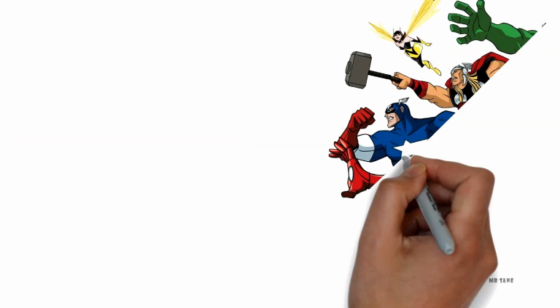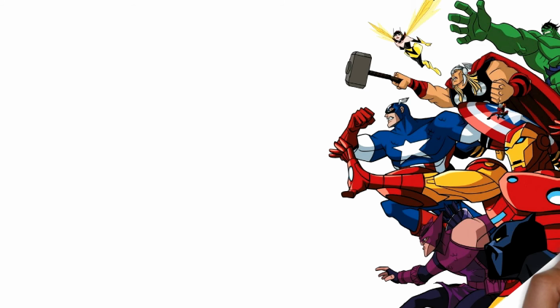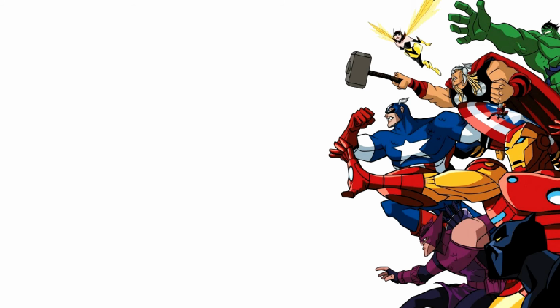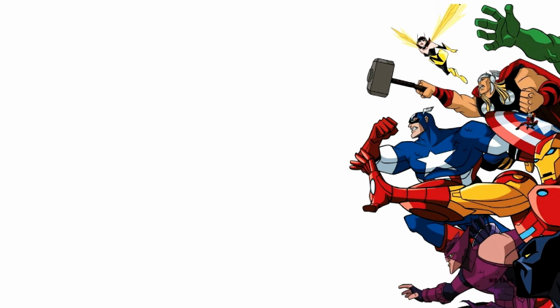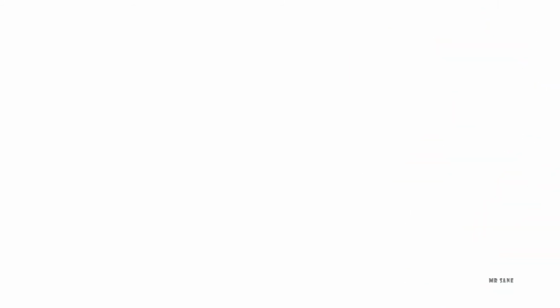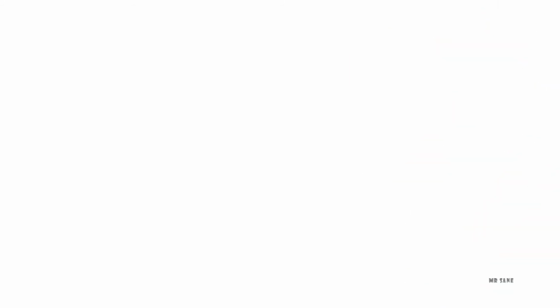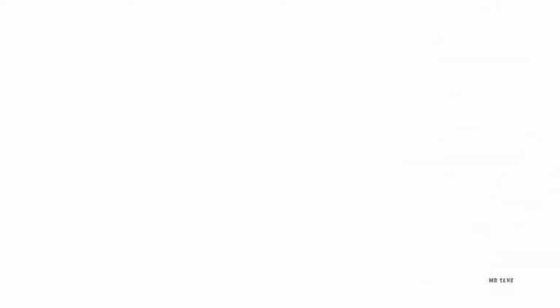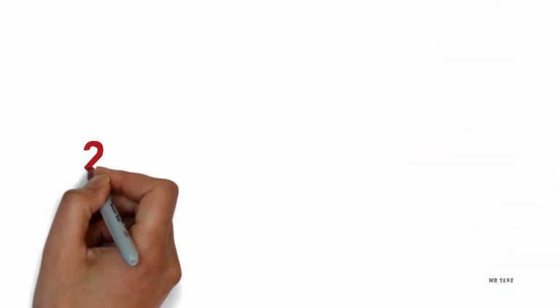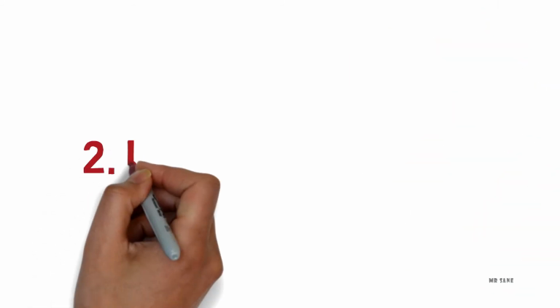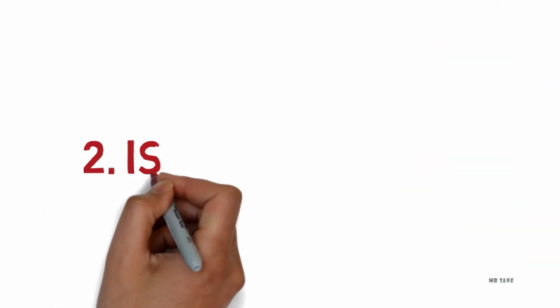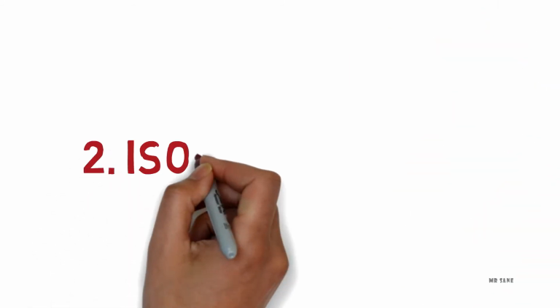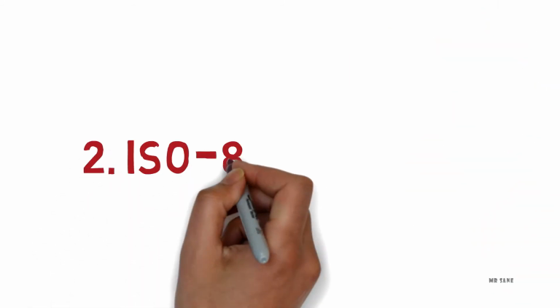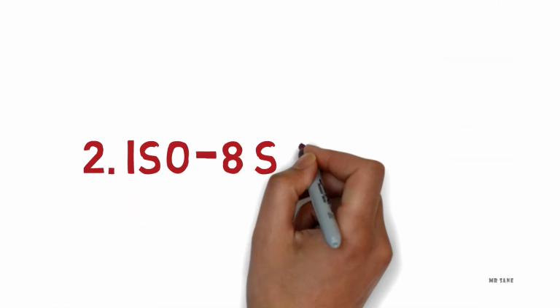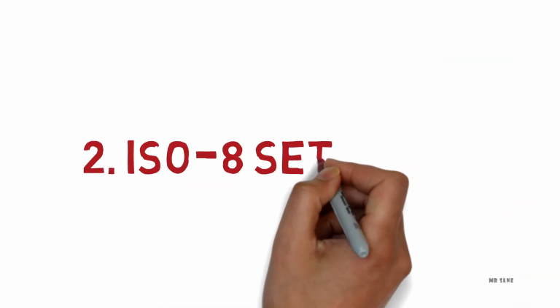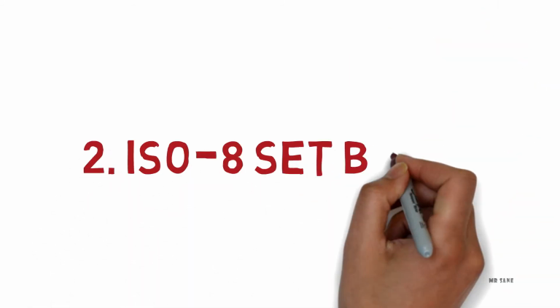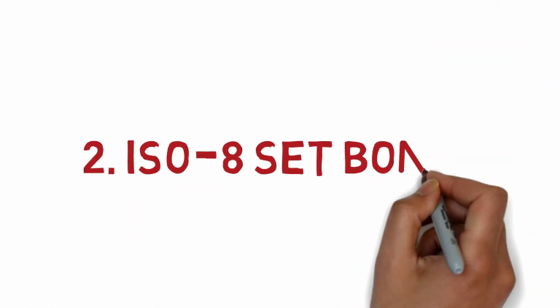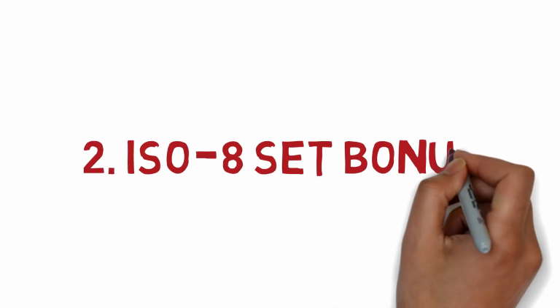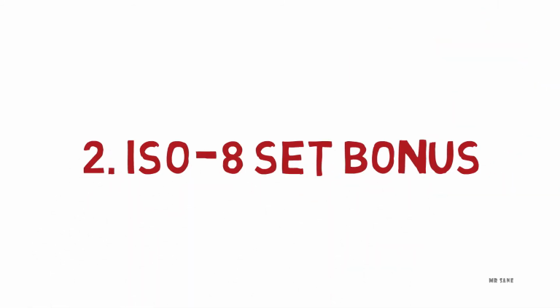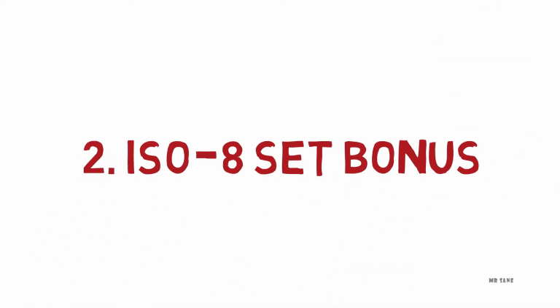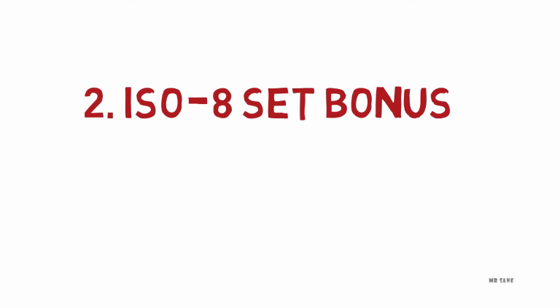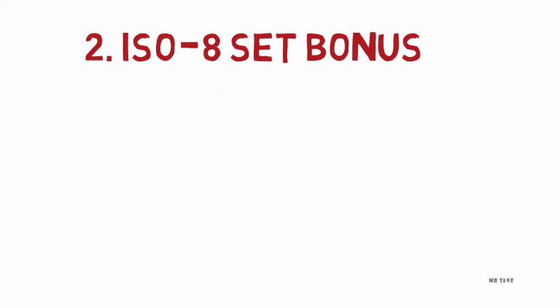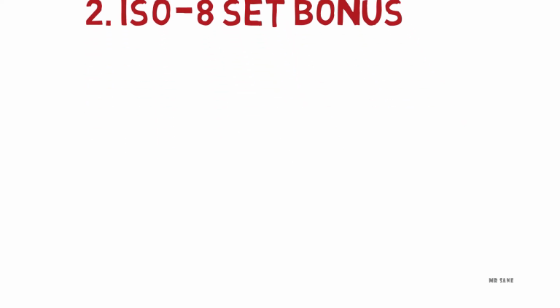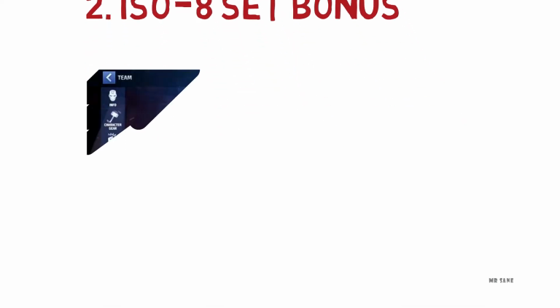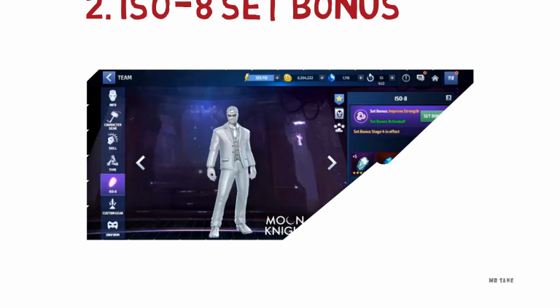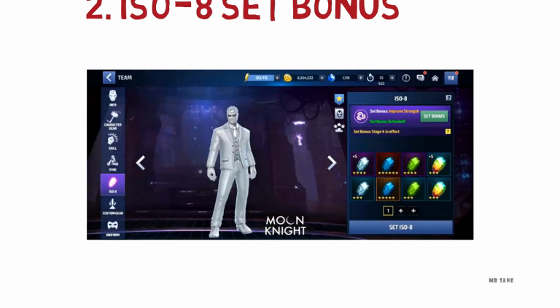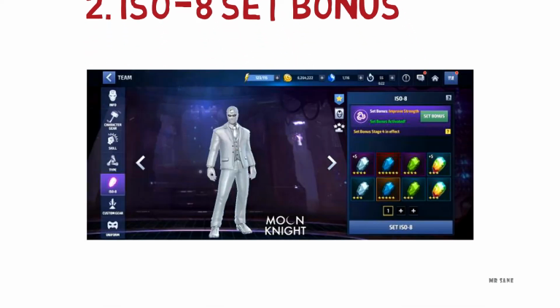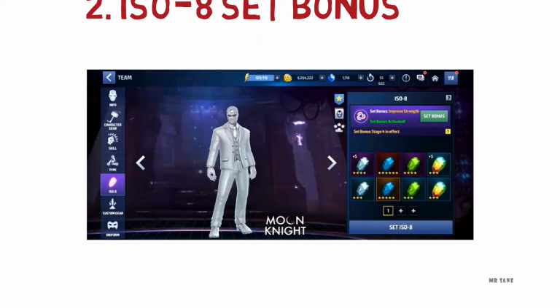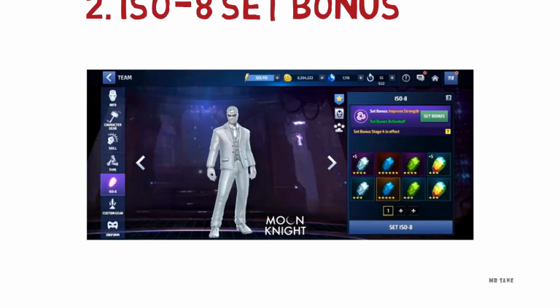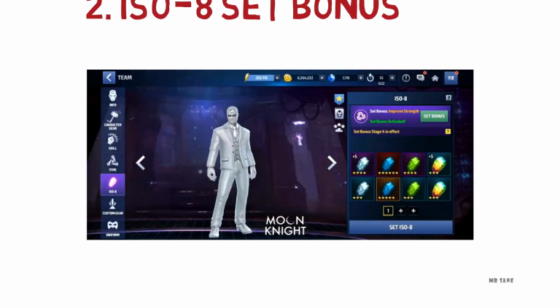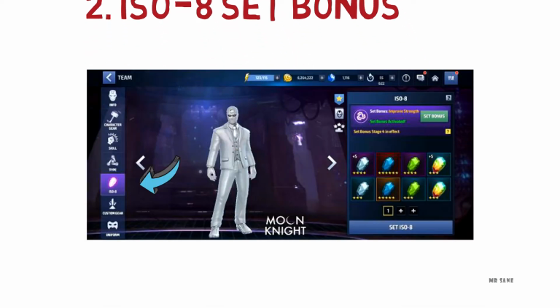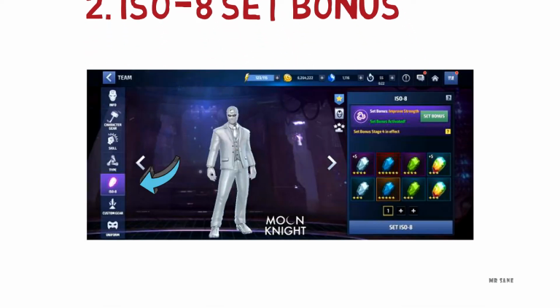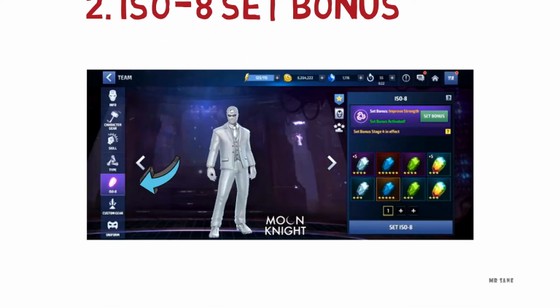Second is ISO 8 set bonus. You can check your ISO 8 set bonus by clicking on ISO 8 and then on set bonus.